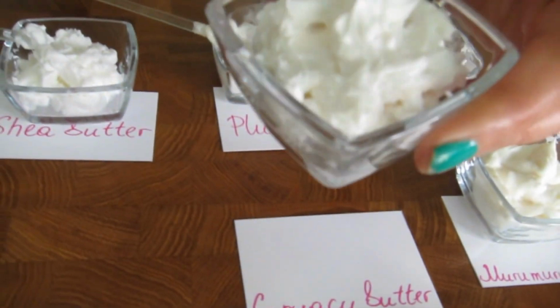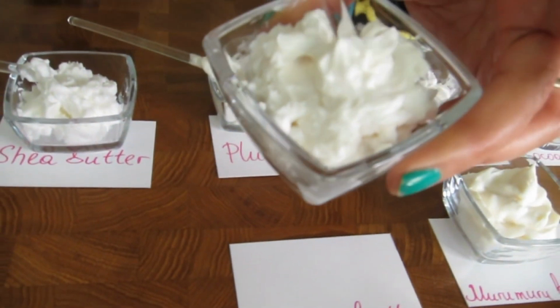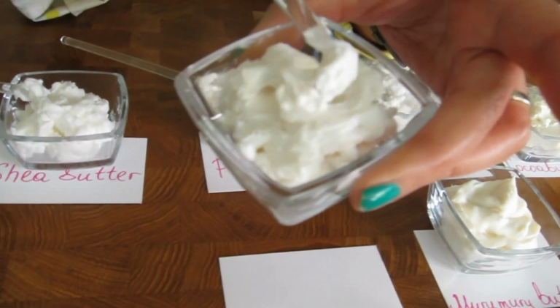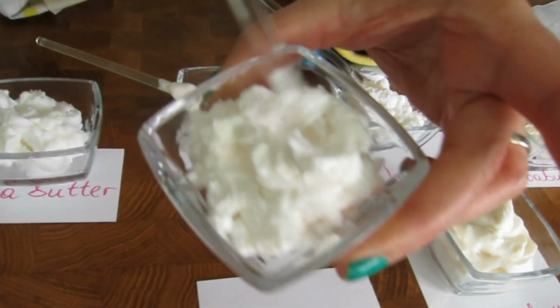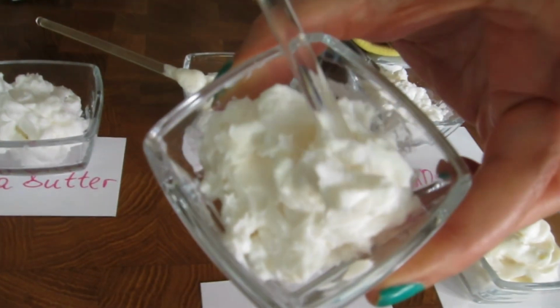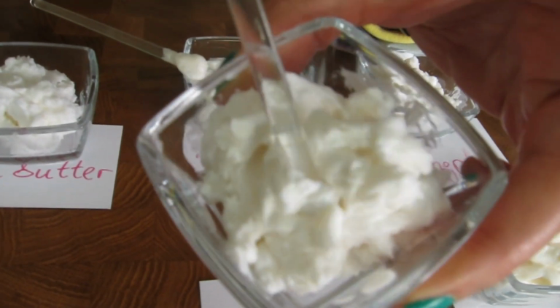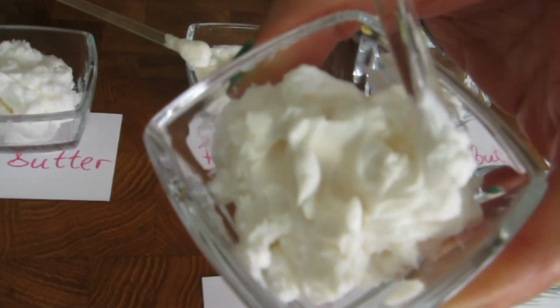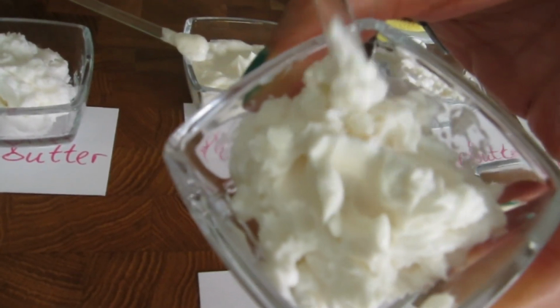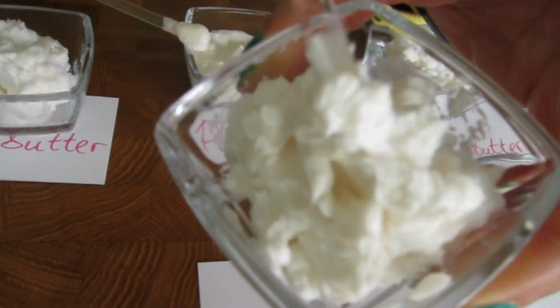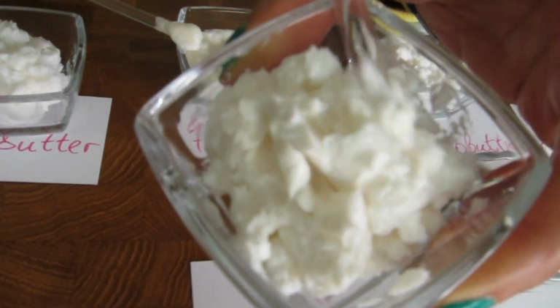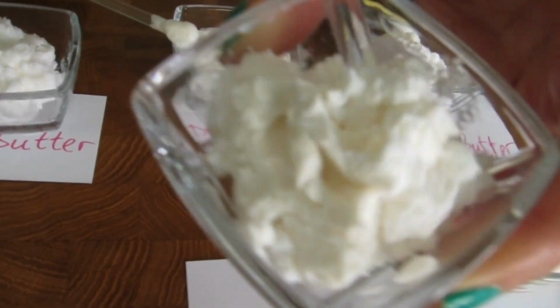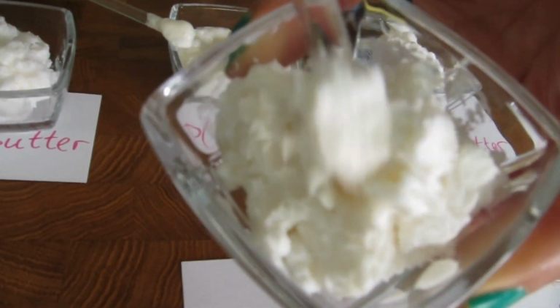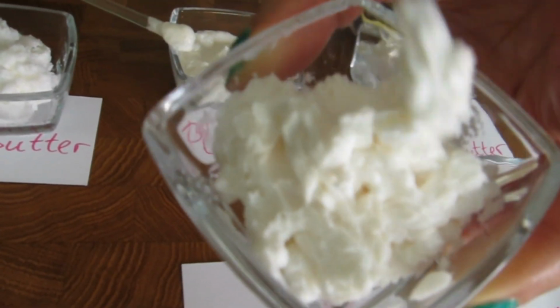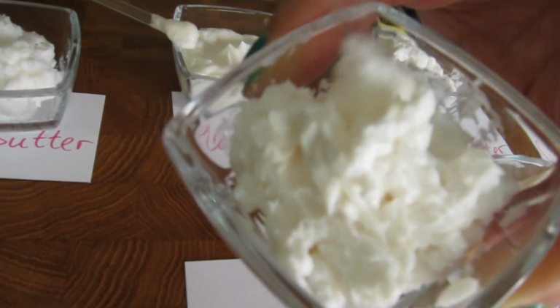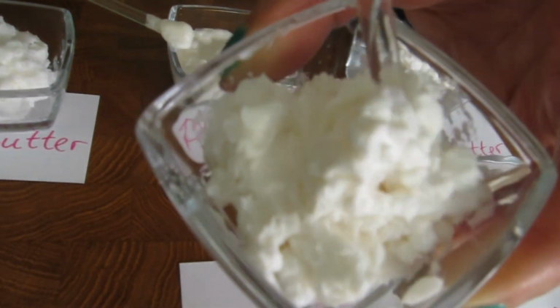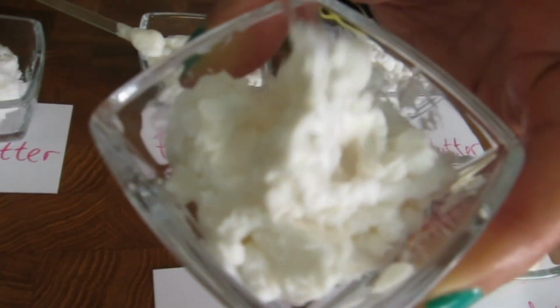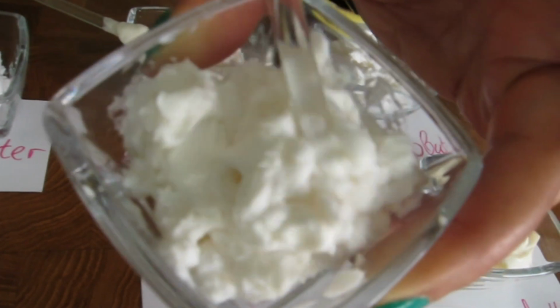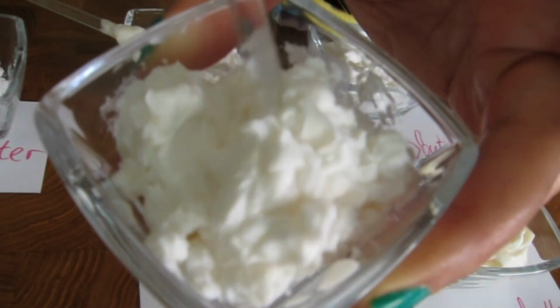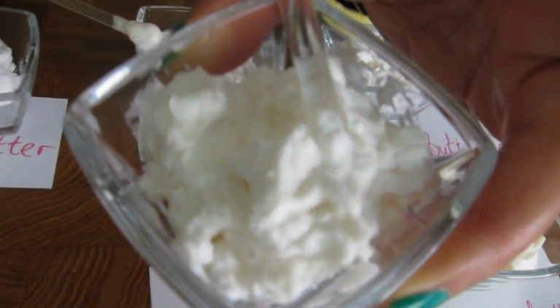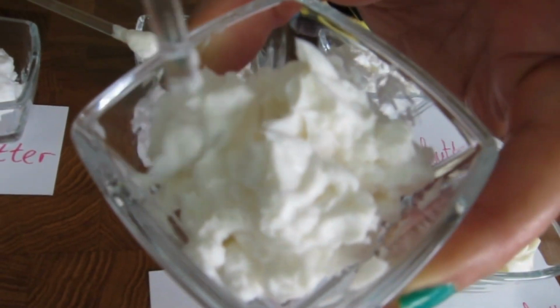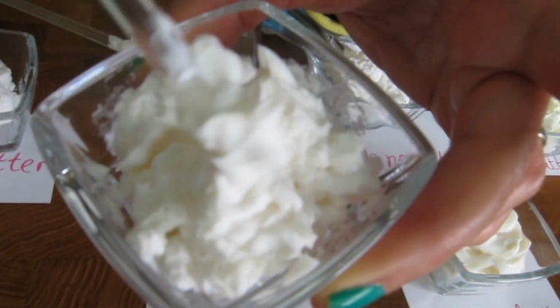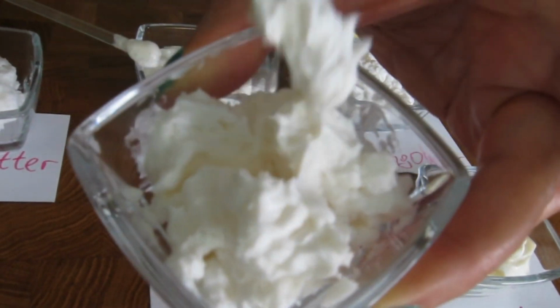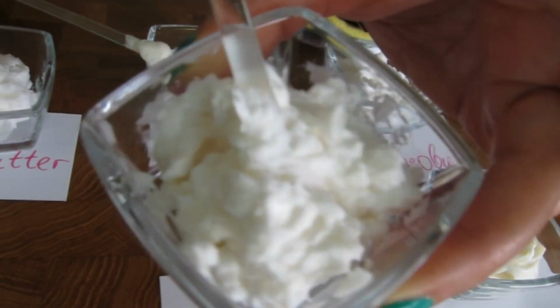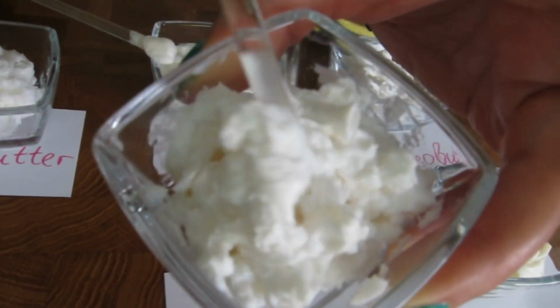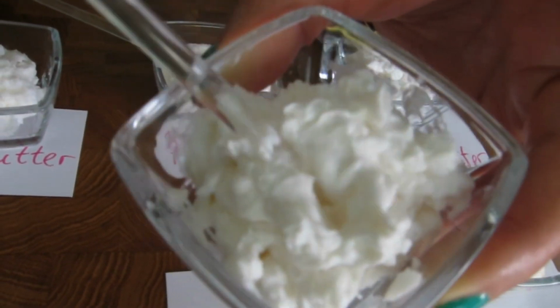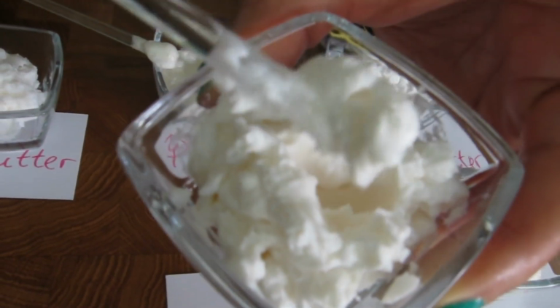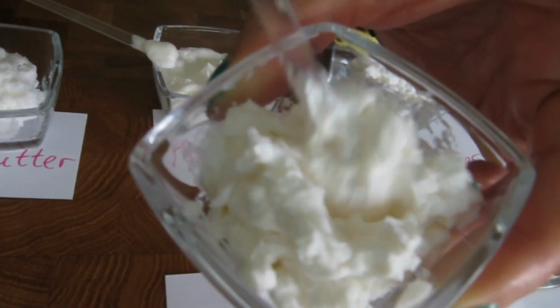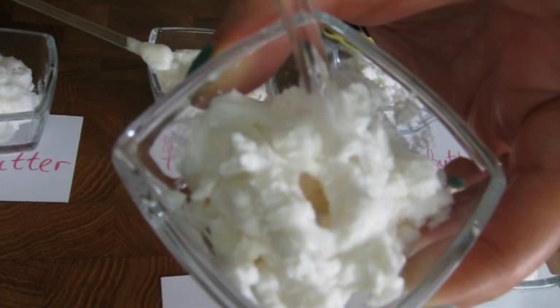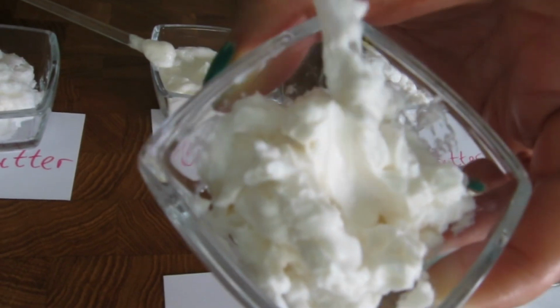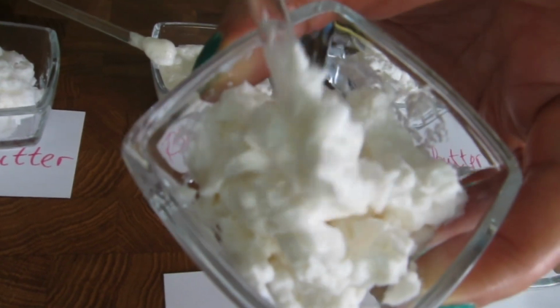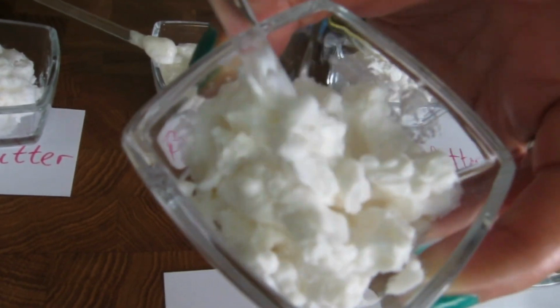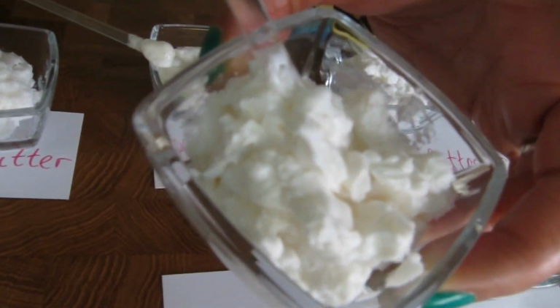This one is our cocoa butter — one of our favorites. Our team has uniformly voted for this one as the favorite, and you can see how nice and smooth the texture is.